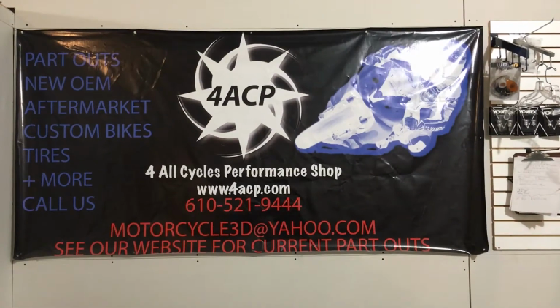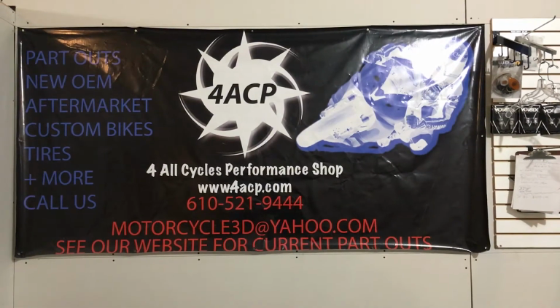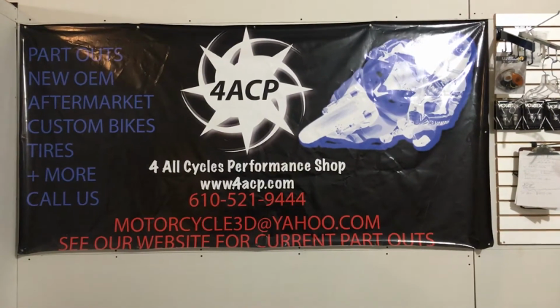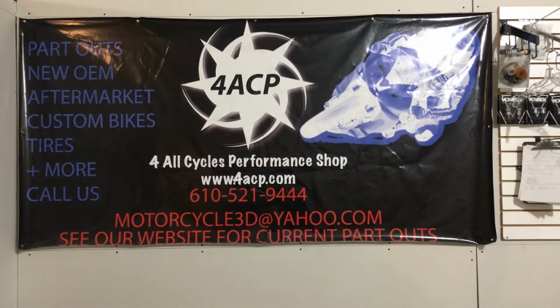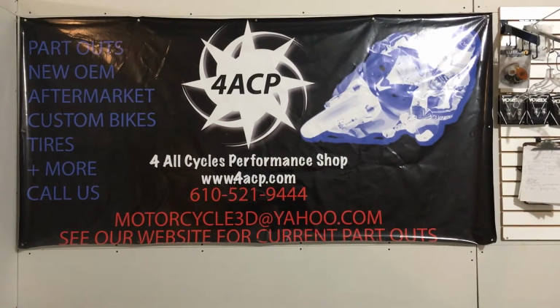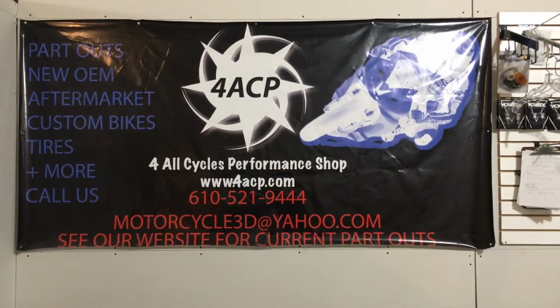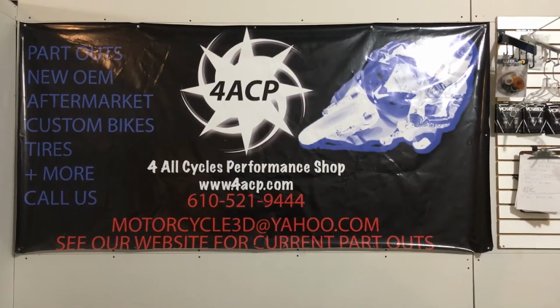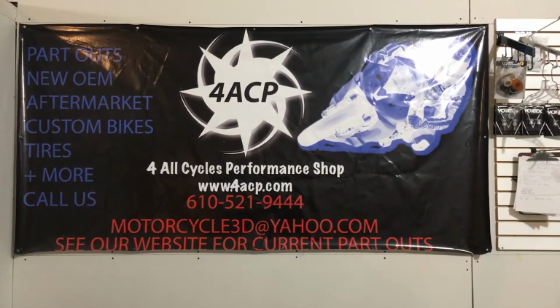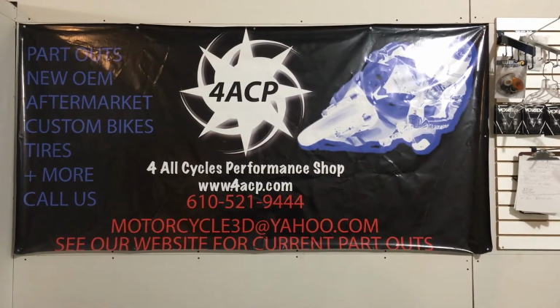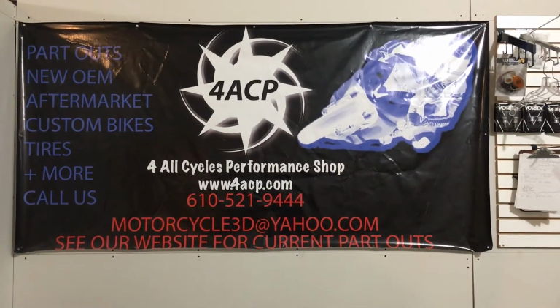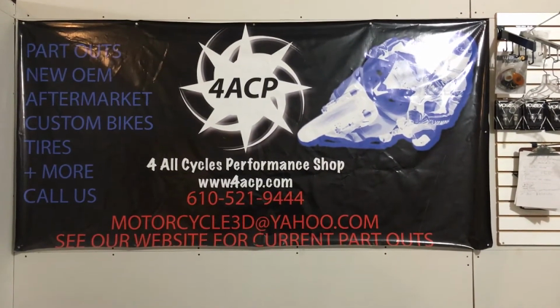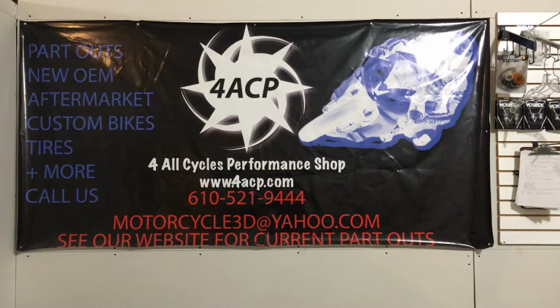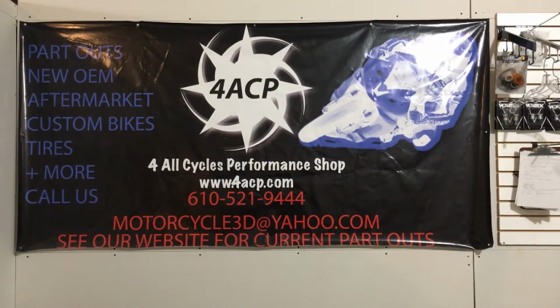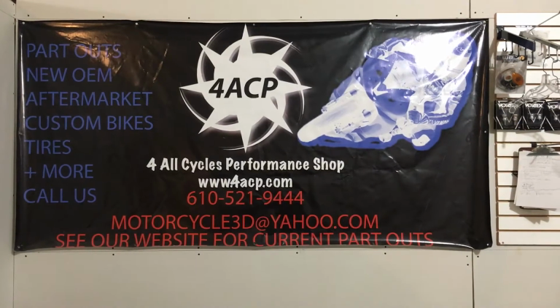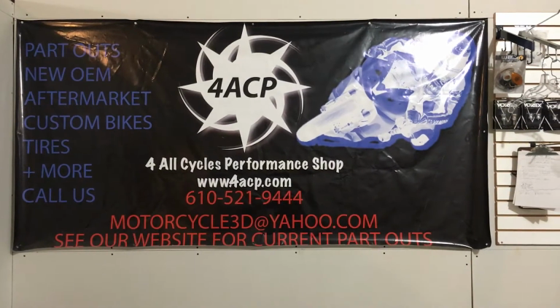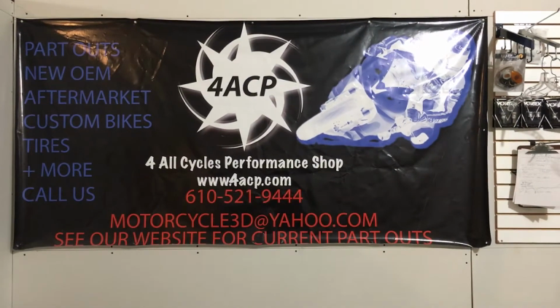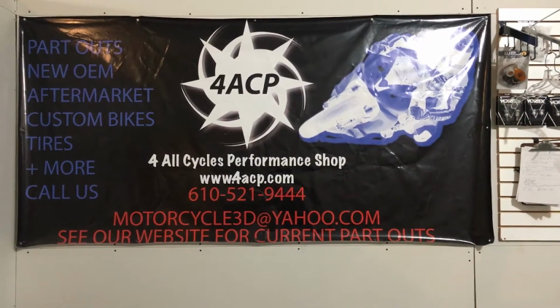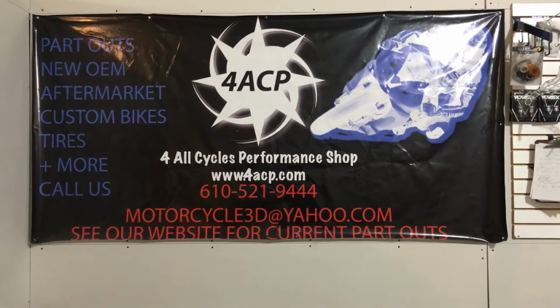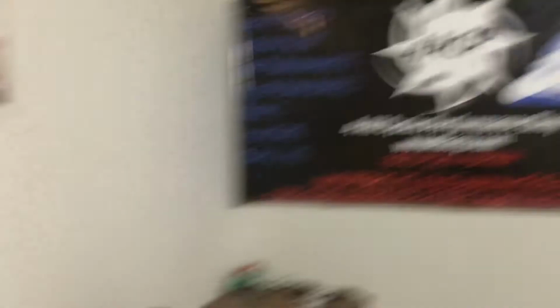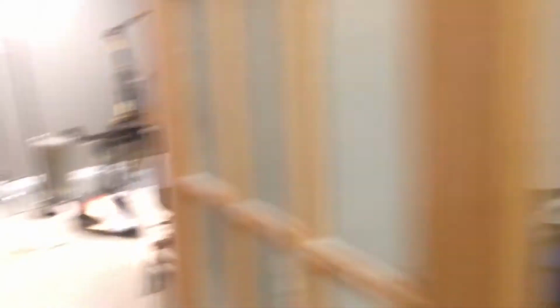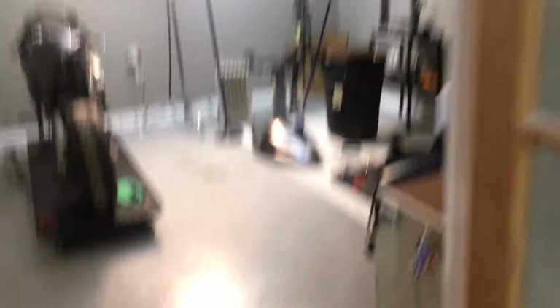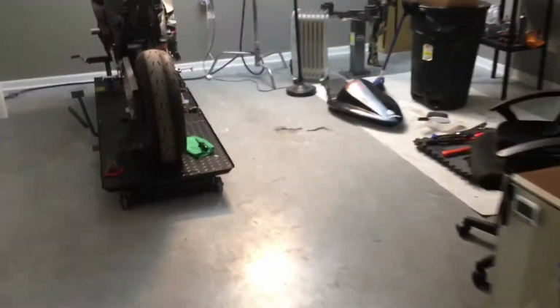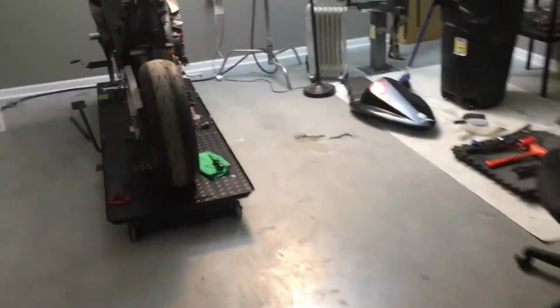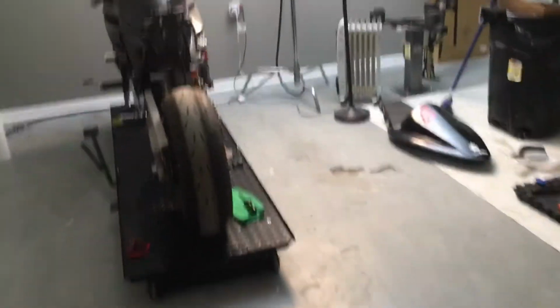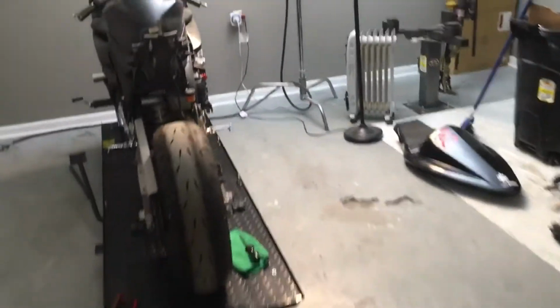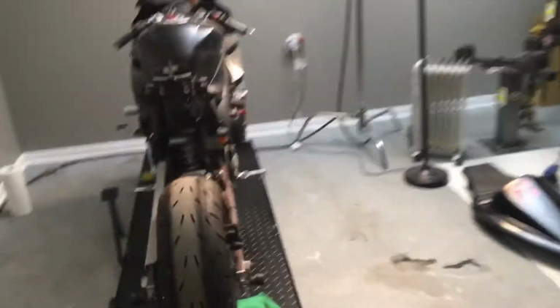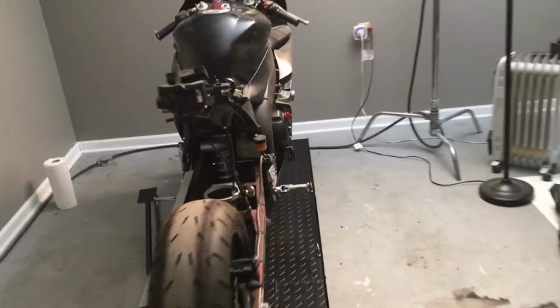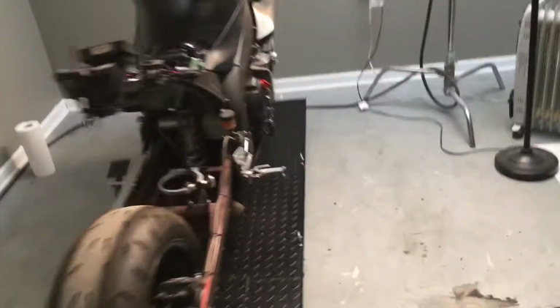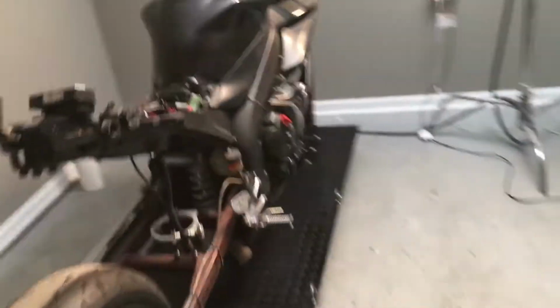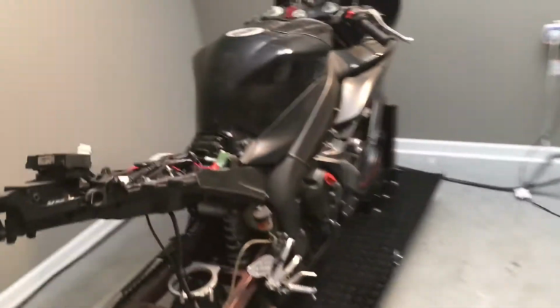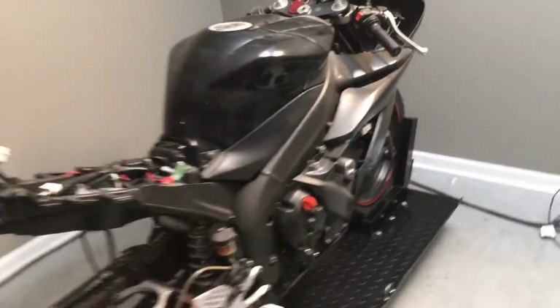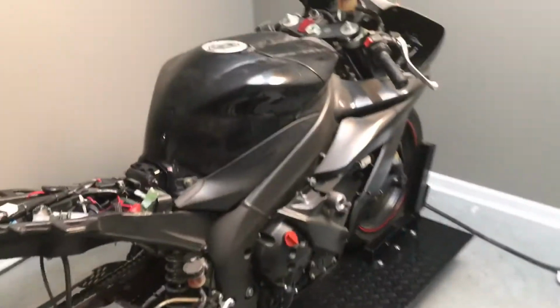Hello from 4SV Cycles. Today is January 19th, 2021. We have a 2005 Yamaha R1.